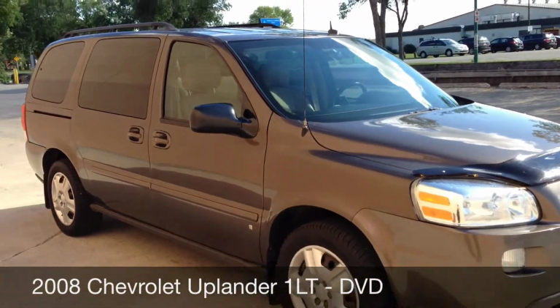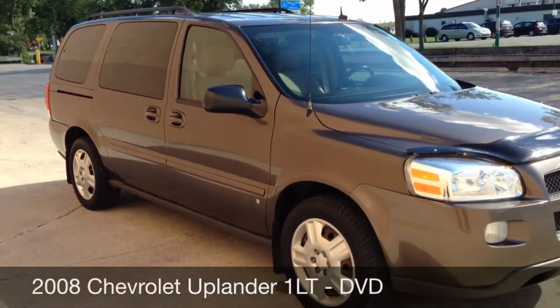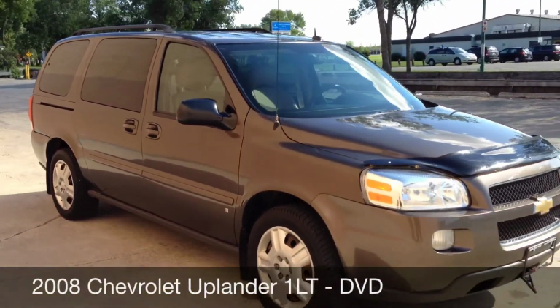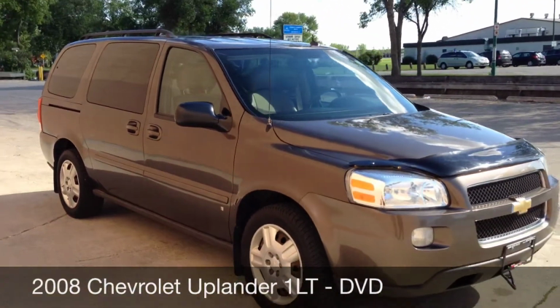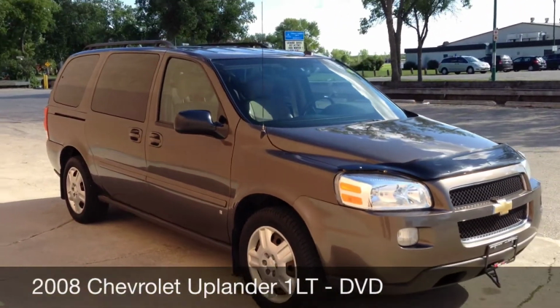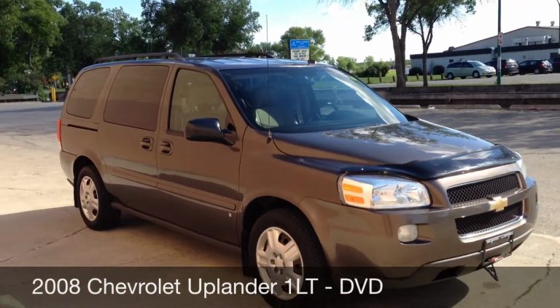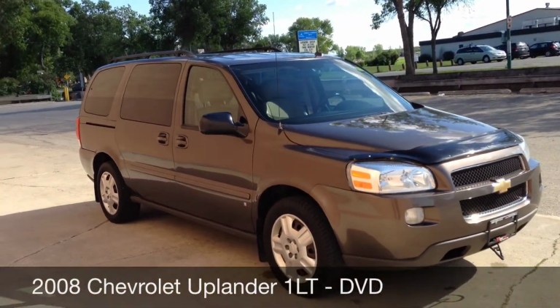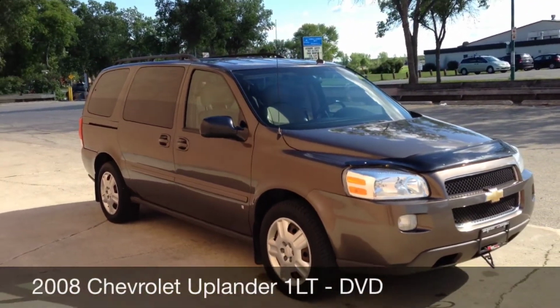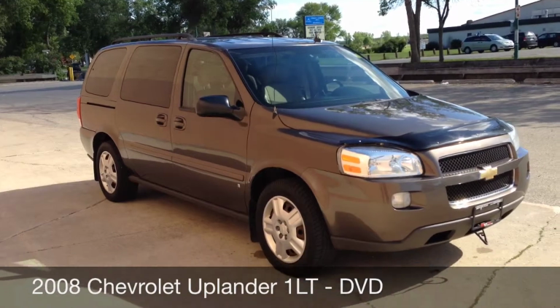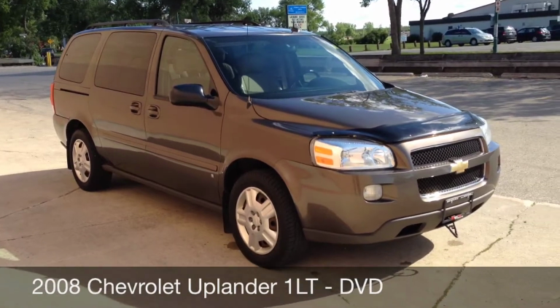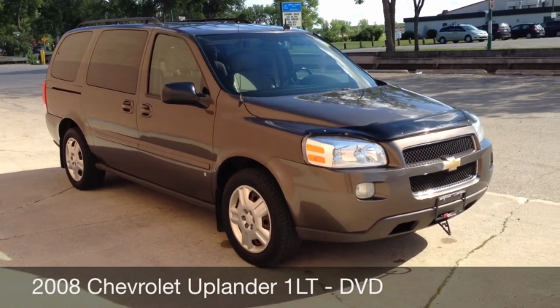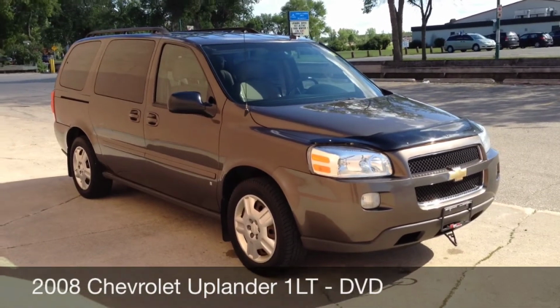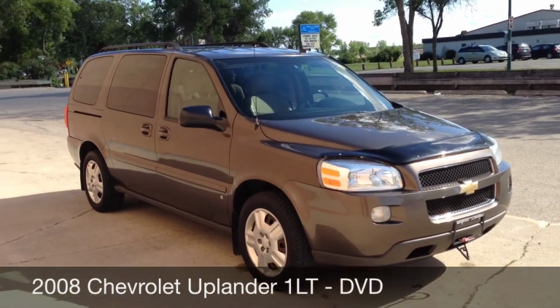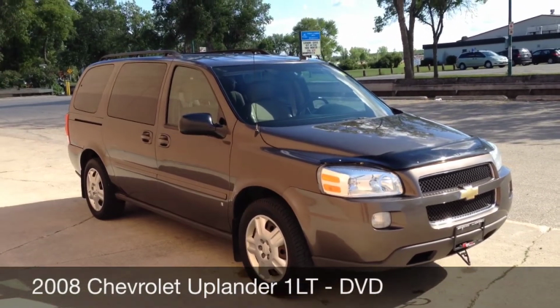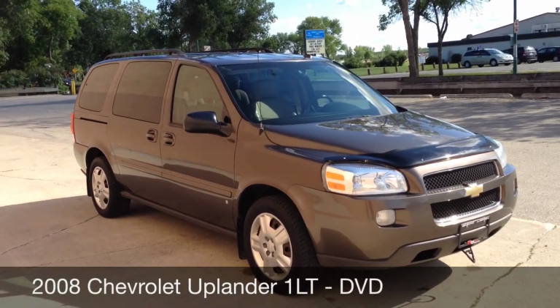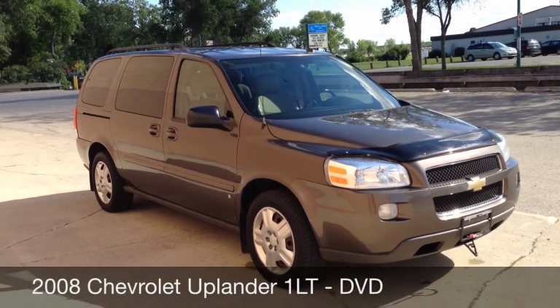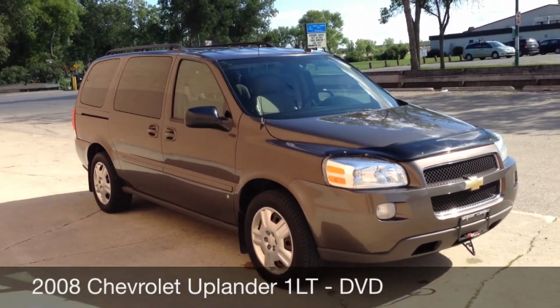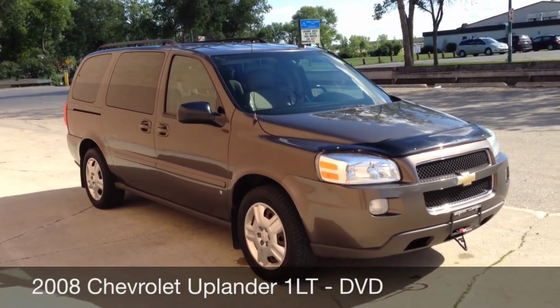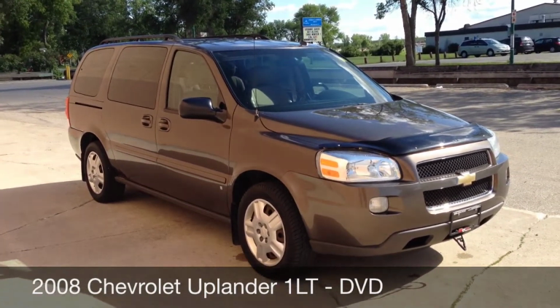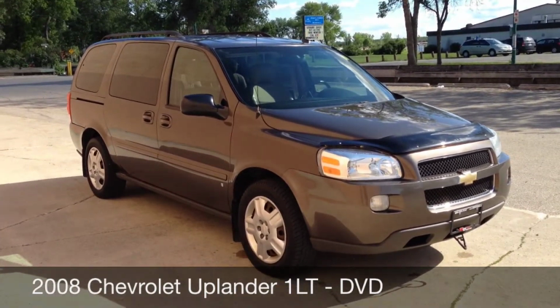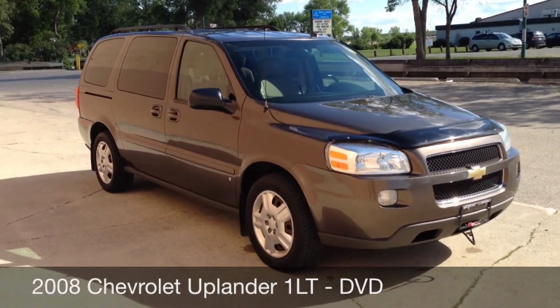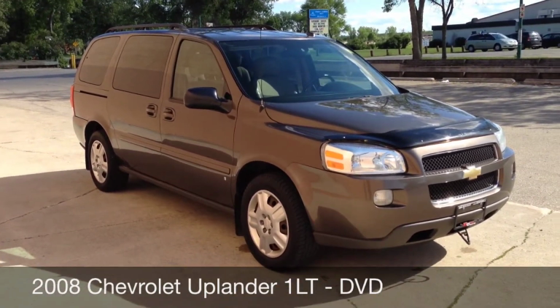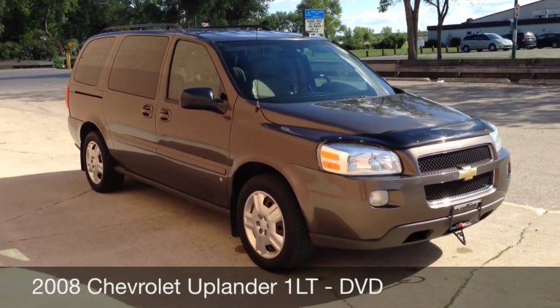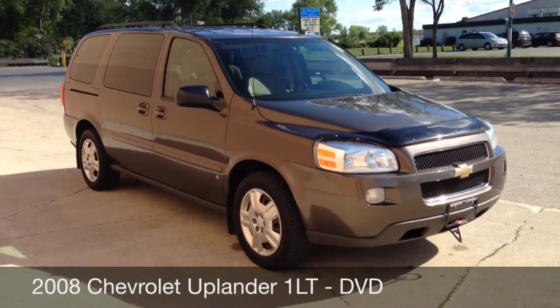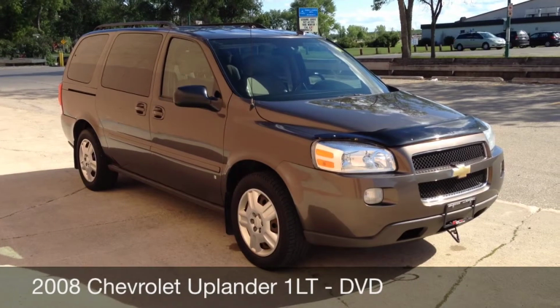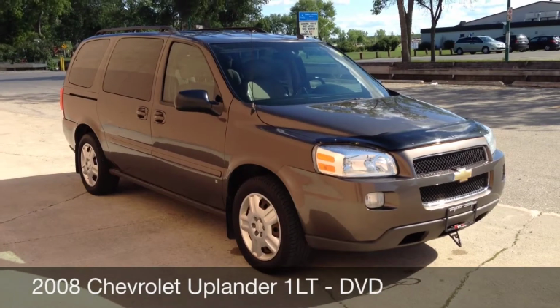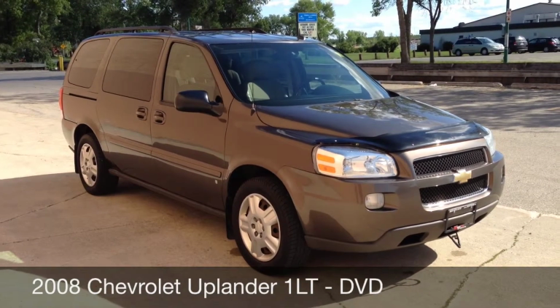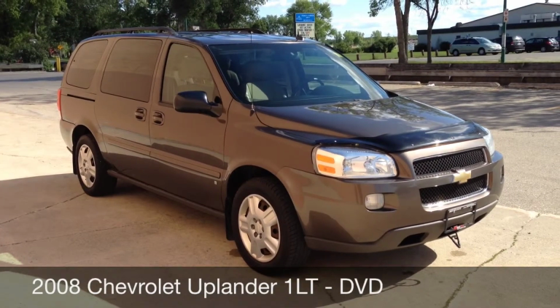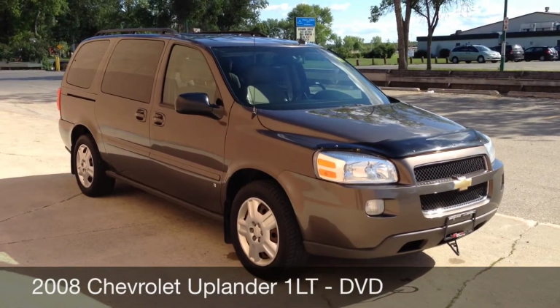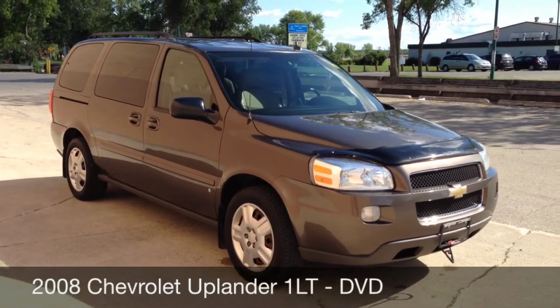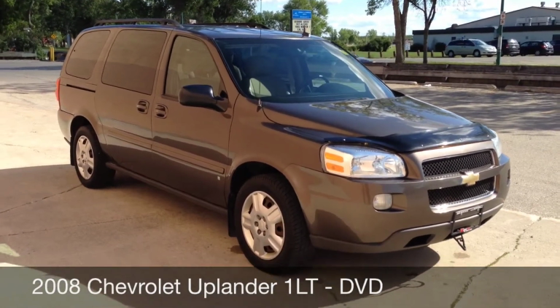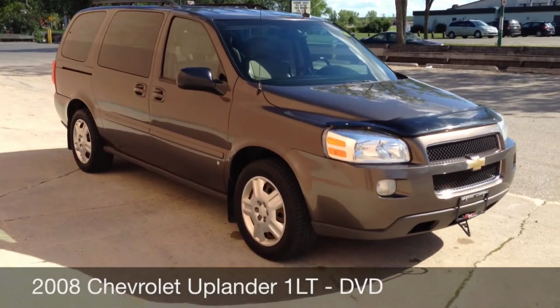All in all, great little vehicle for the whole family. Now this vehicle does qualify for a credit build program. What I'll first do is show you around the inside and then tell you how you can qualify yourself for this program.